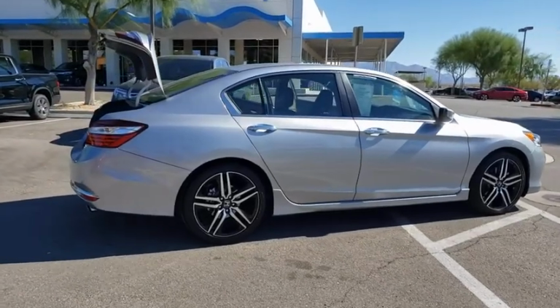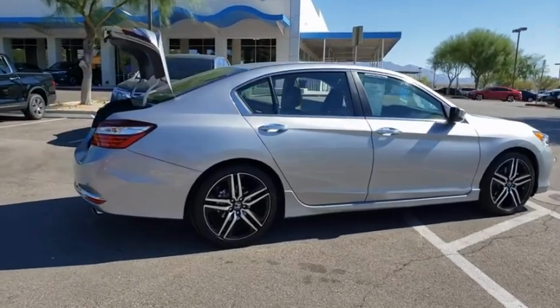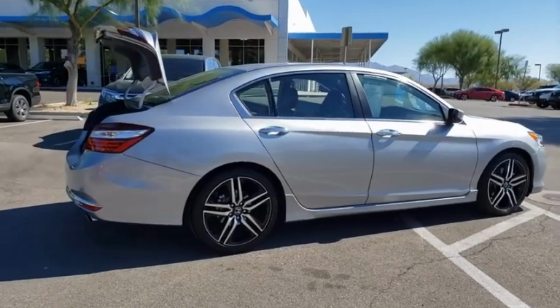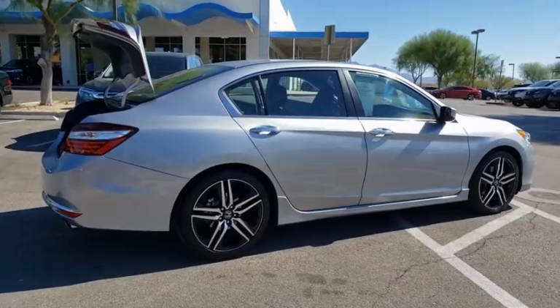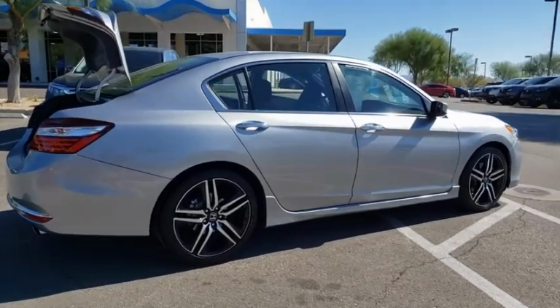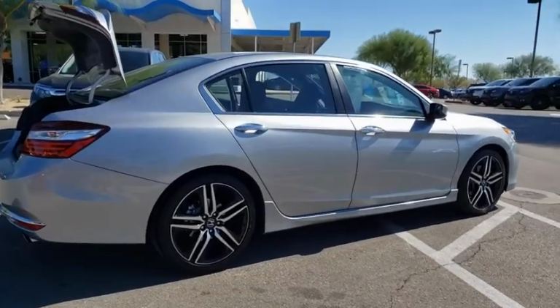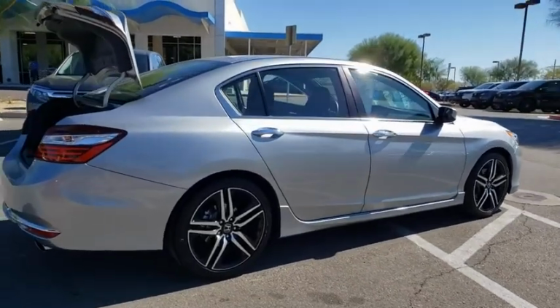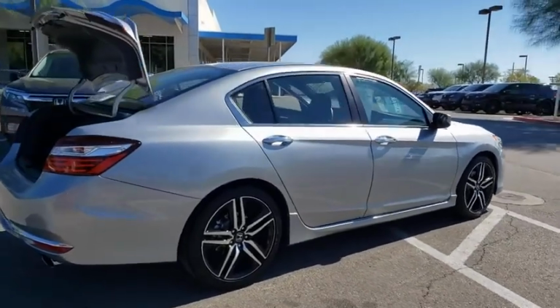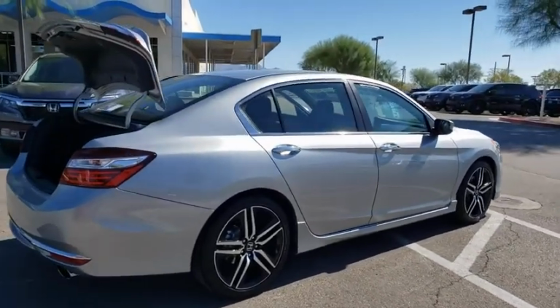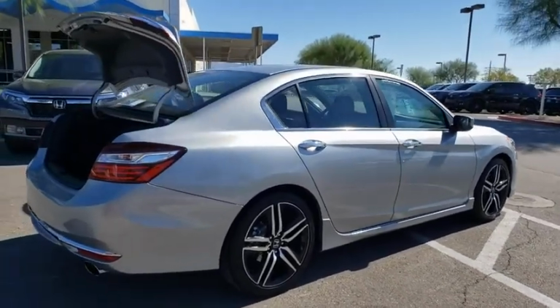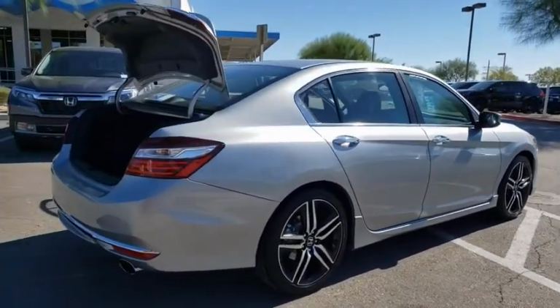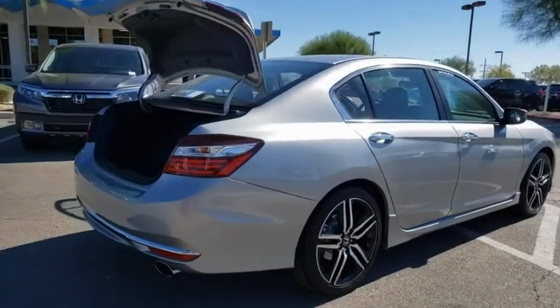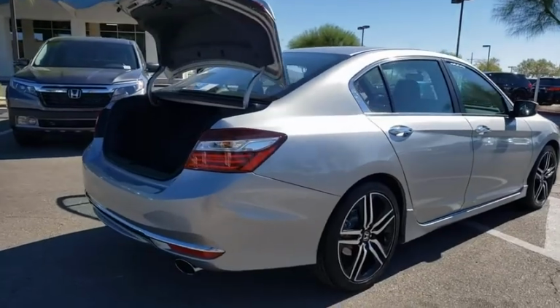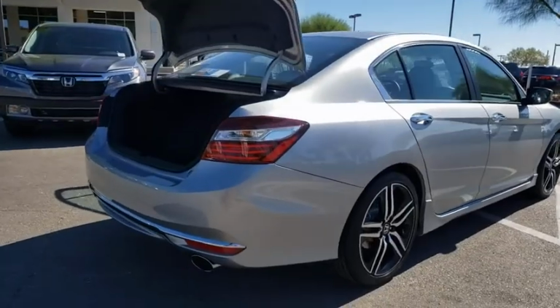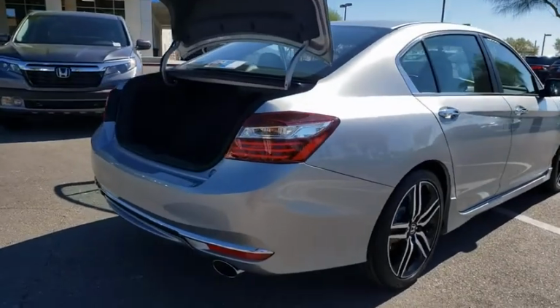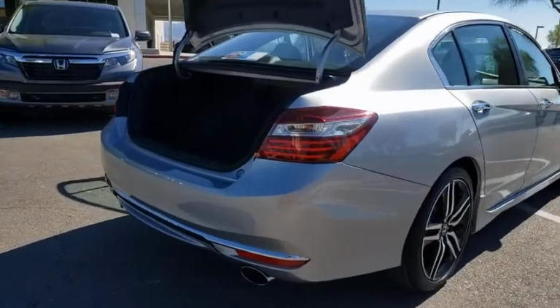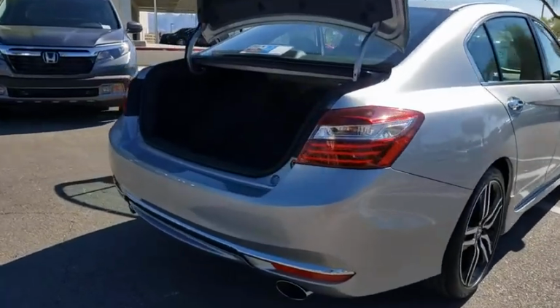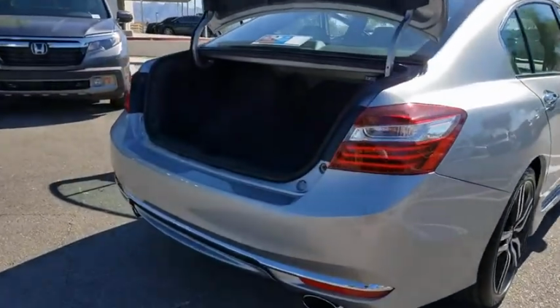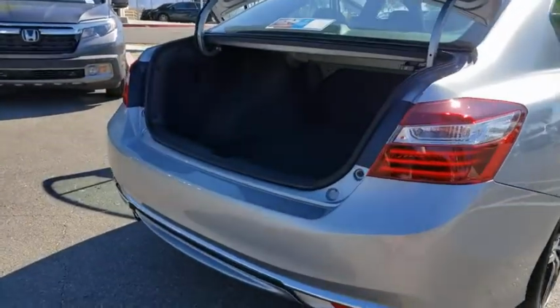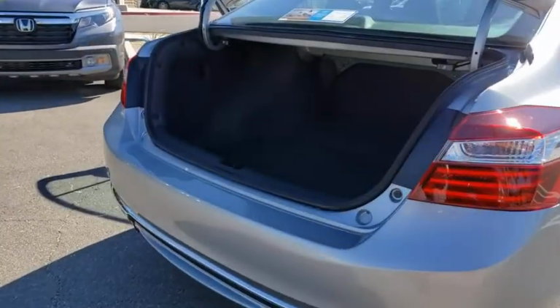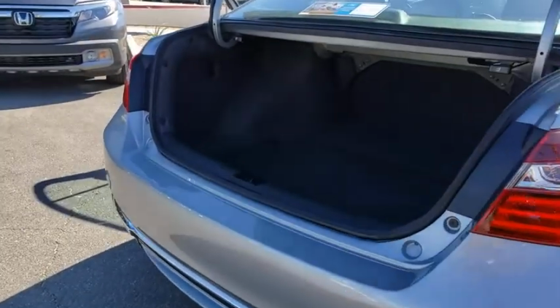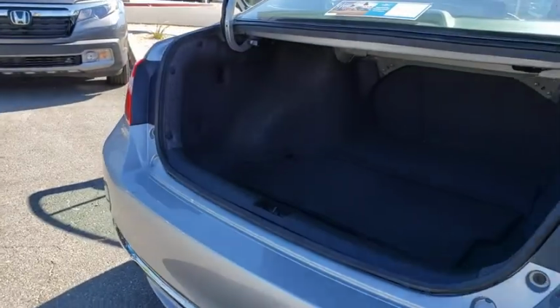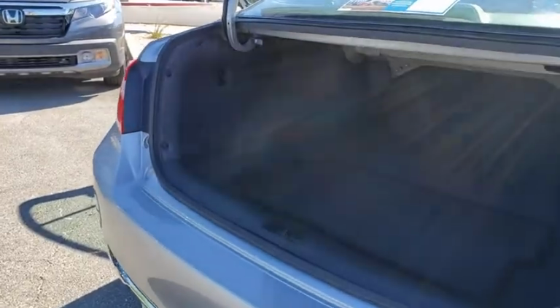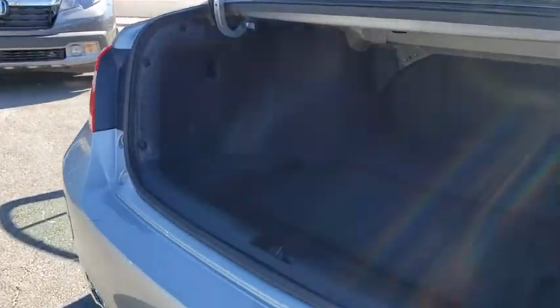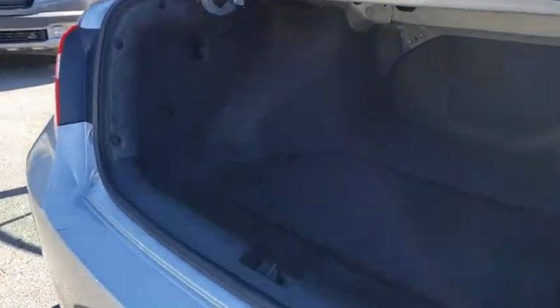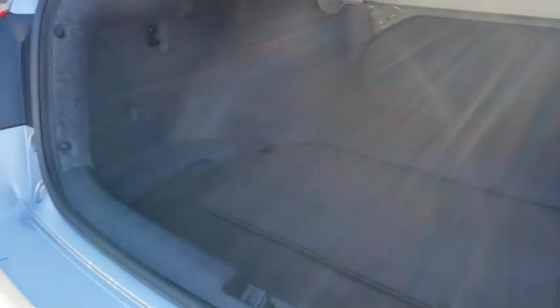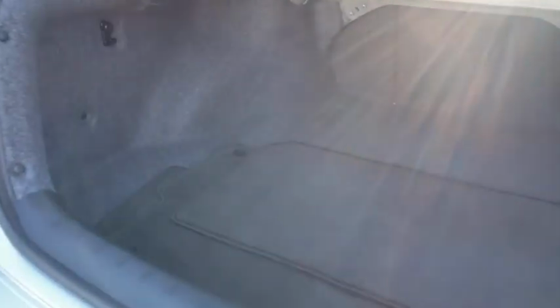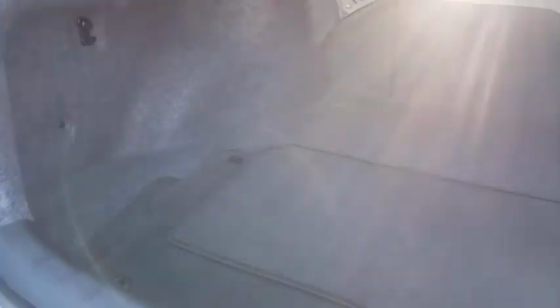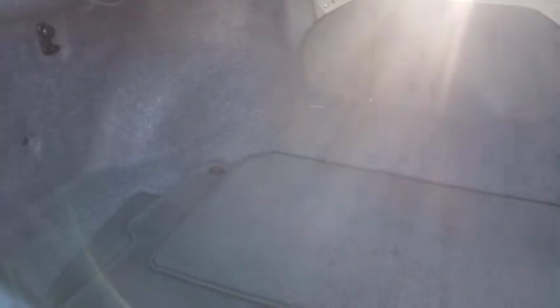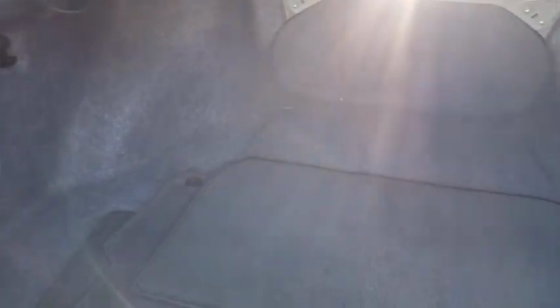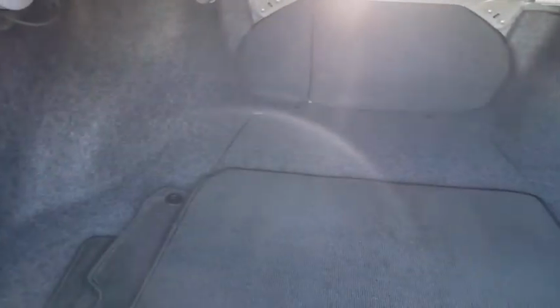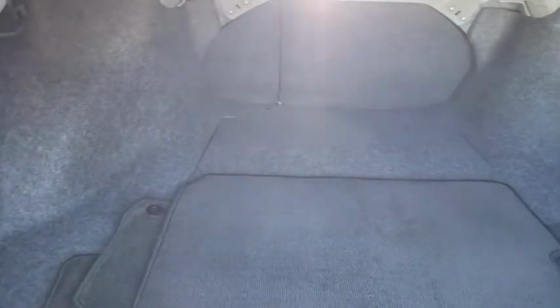Power windows. Electronic stability control. Fog lights. CD player. Security system. USB connection. Trip computer. Panic alarm. Brake assist. Remote keyless entry.